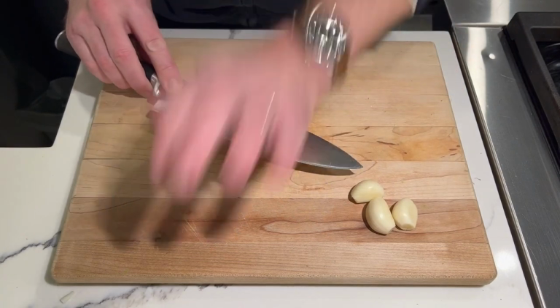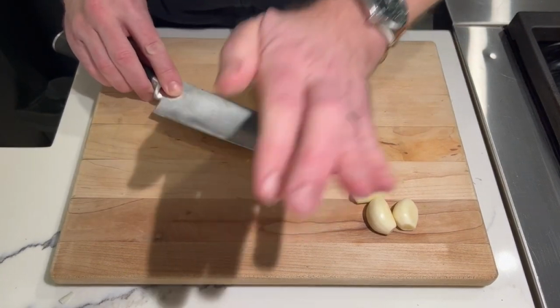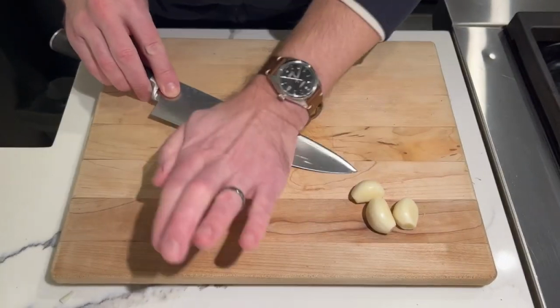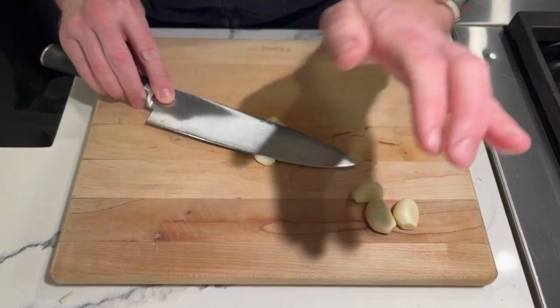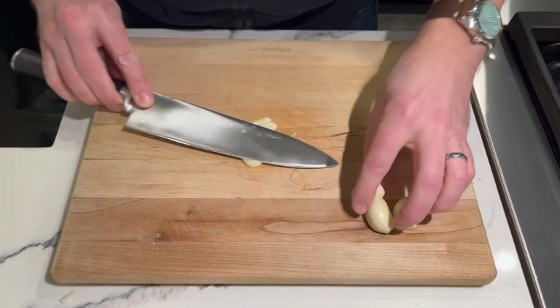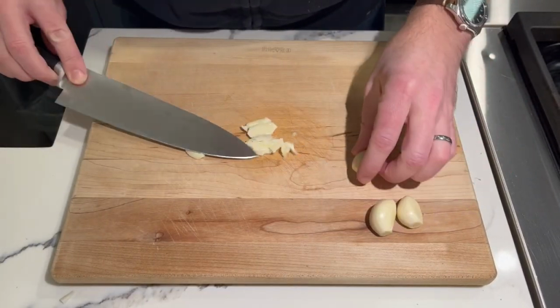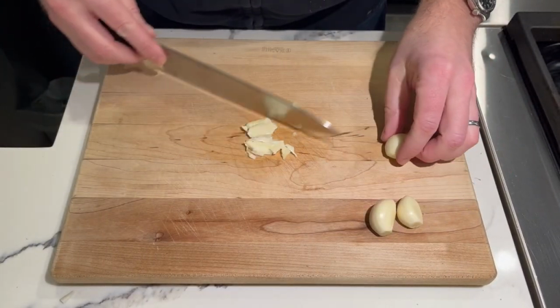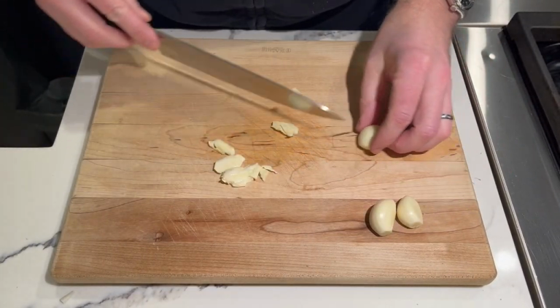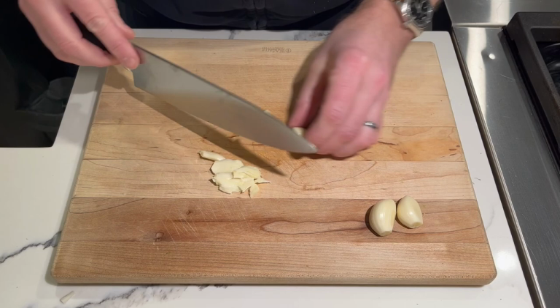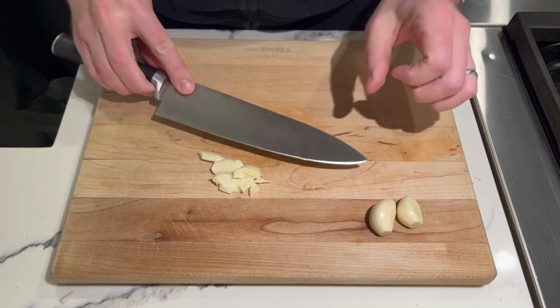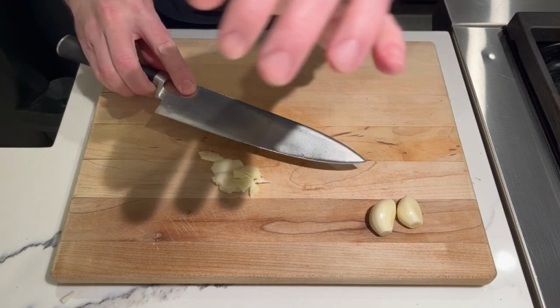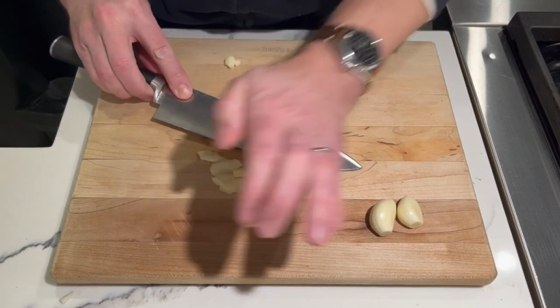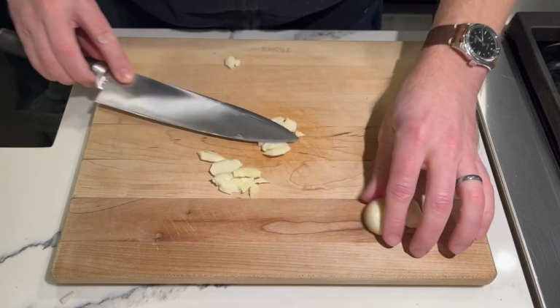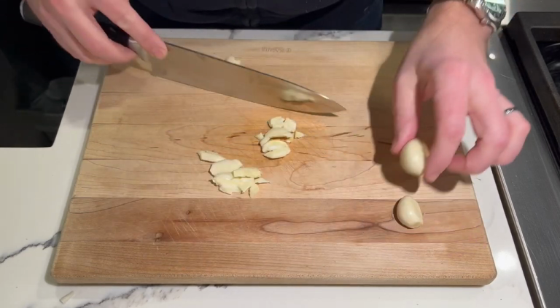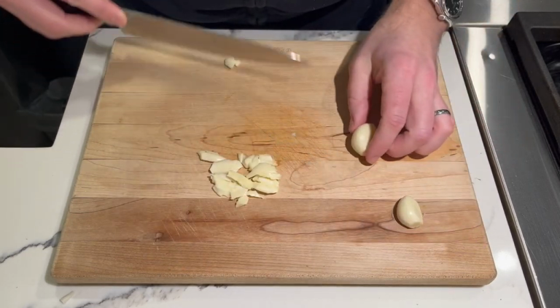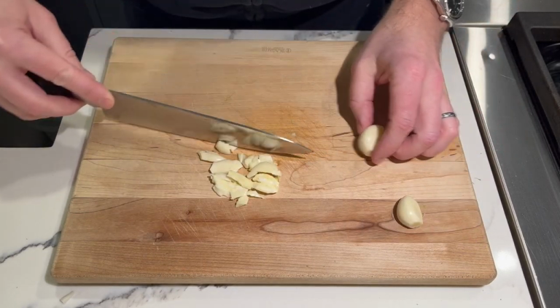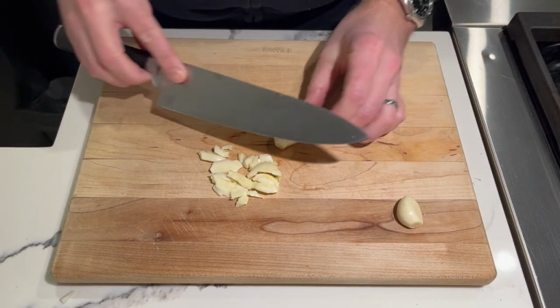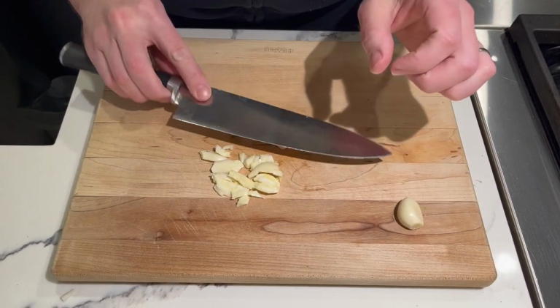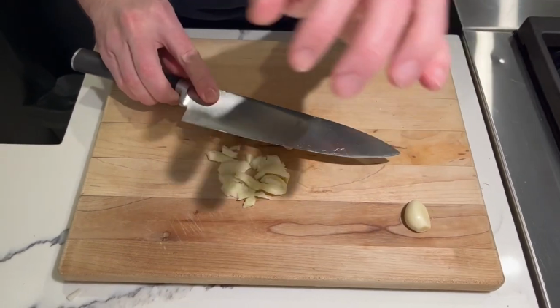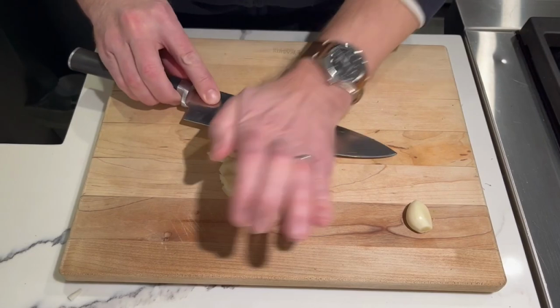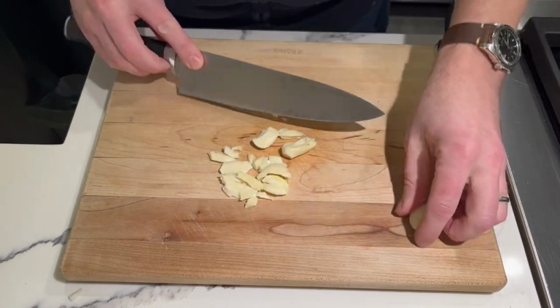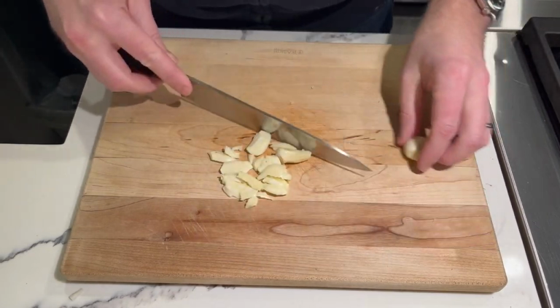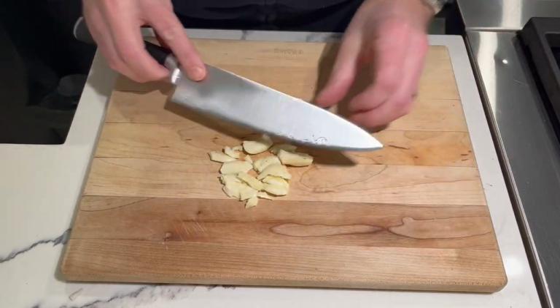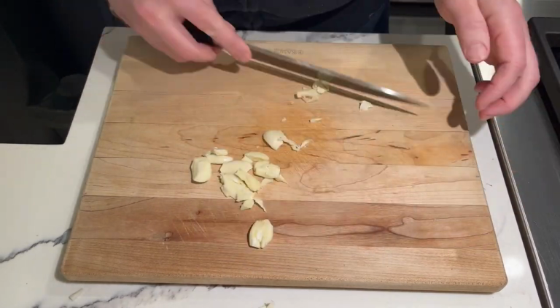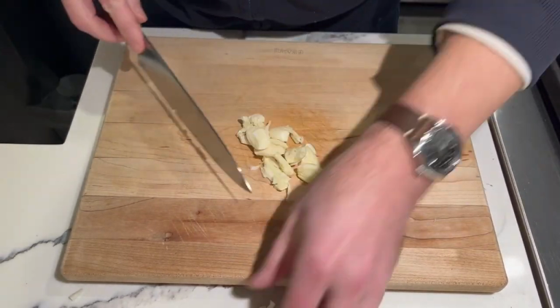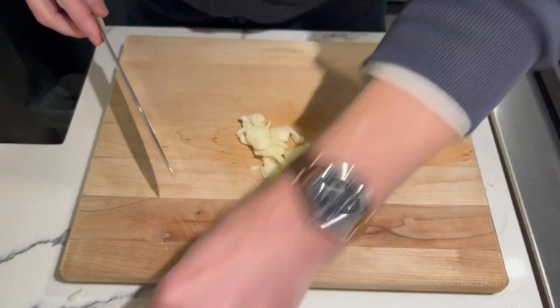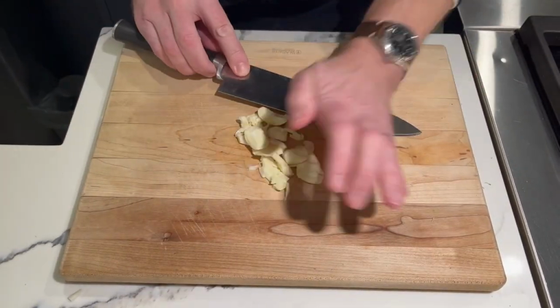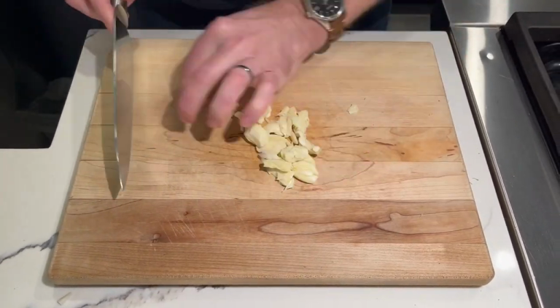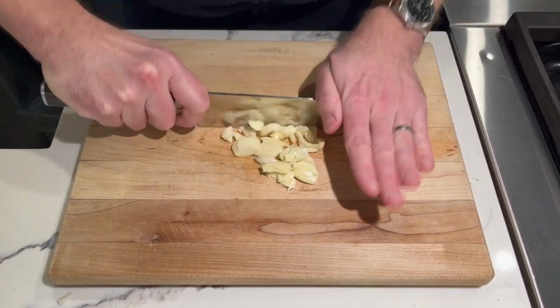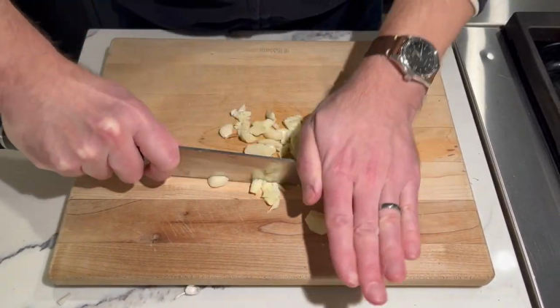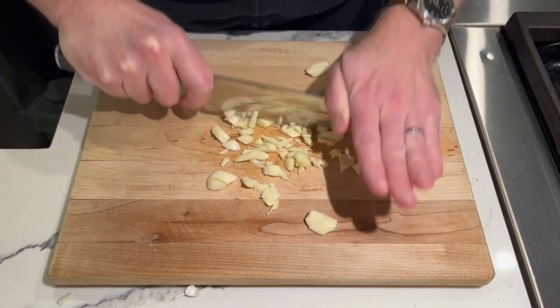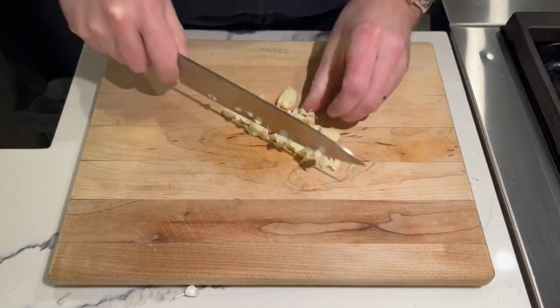I'm going to mince up about four cloves of garlic. Just use the side of your knife to smash each clove, and then chop your garlic into a fine dice.